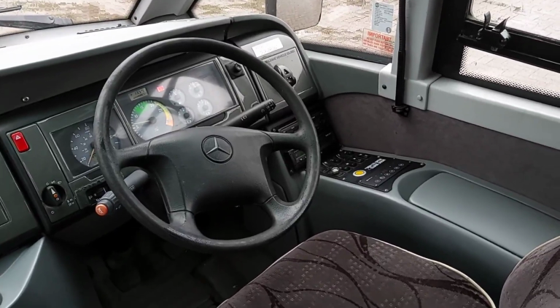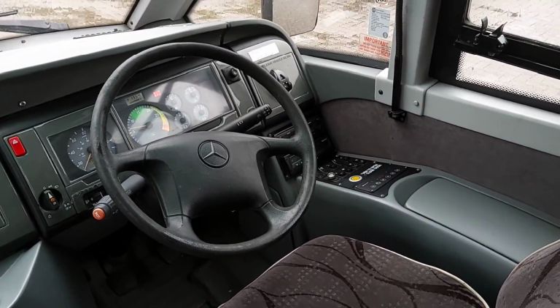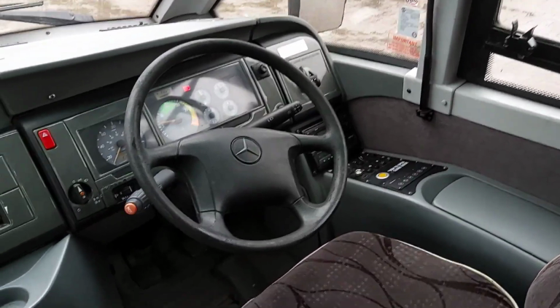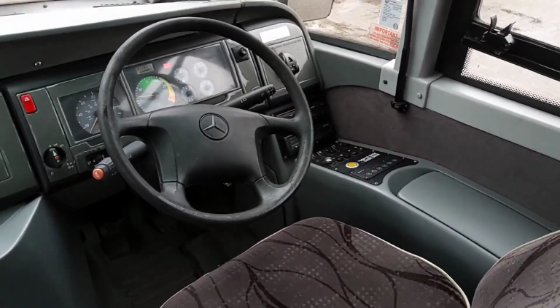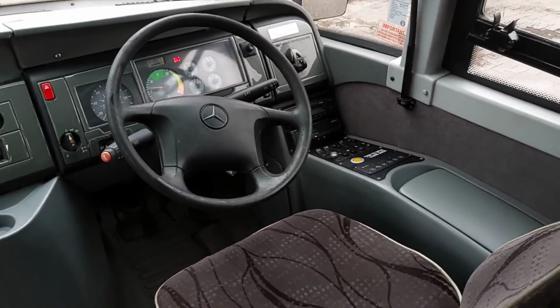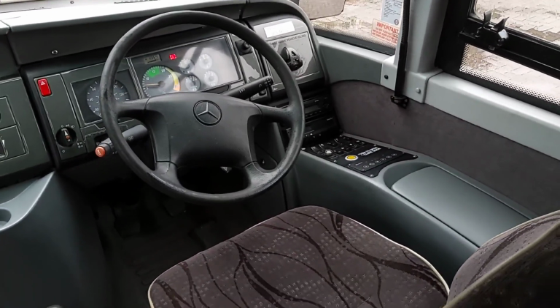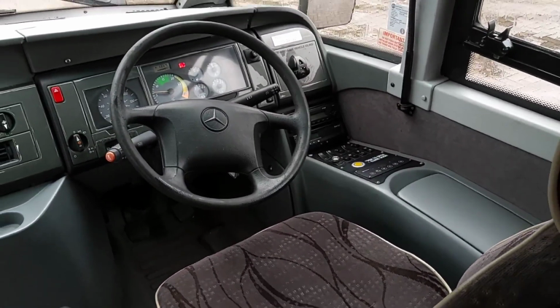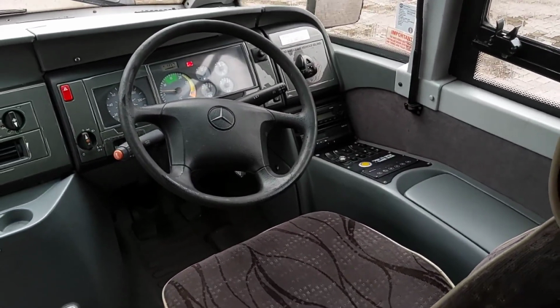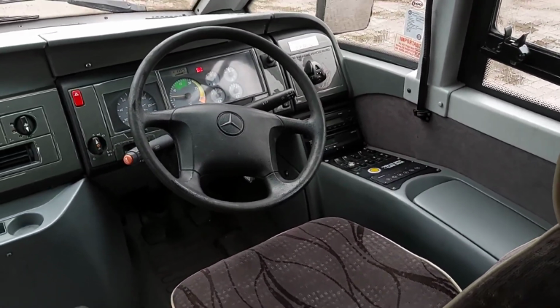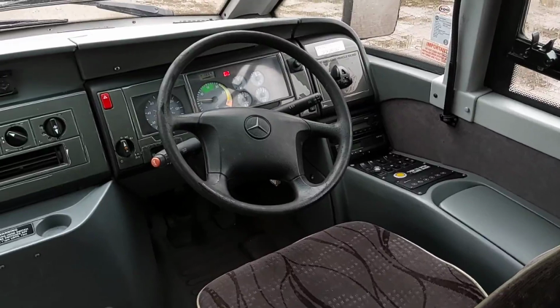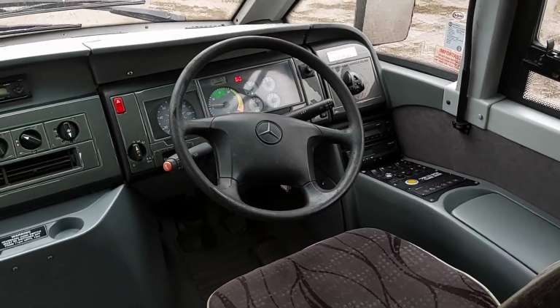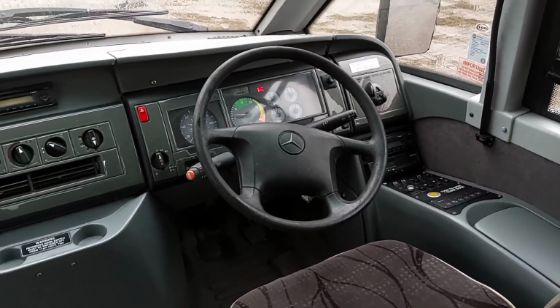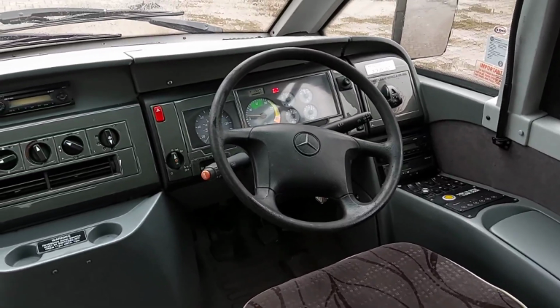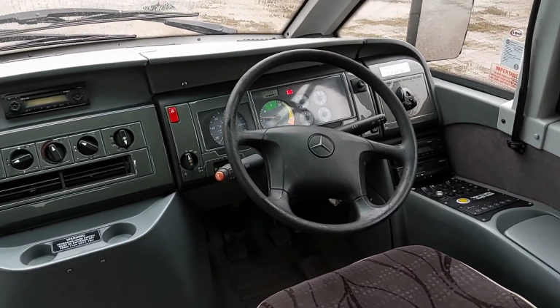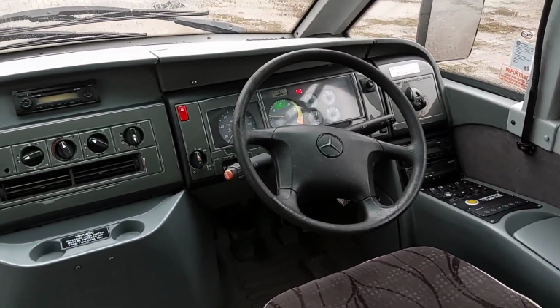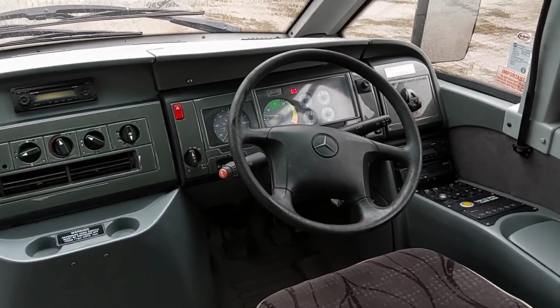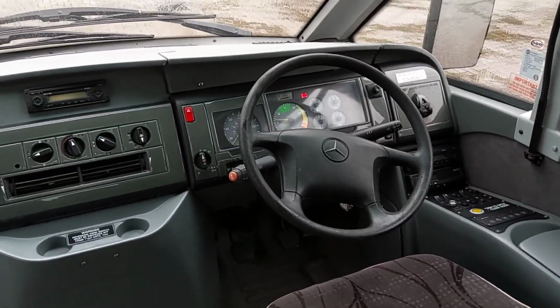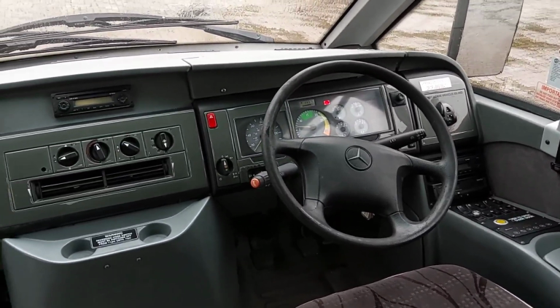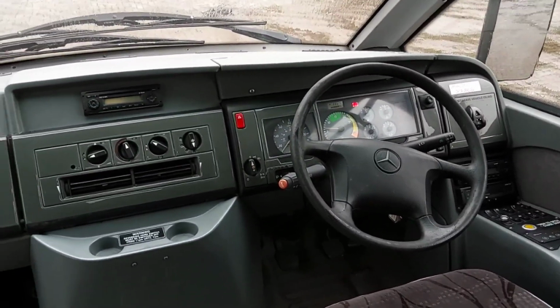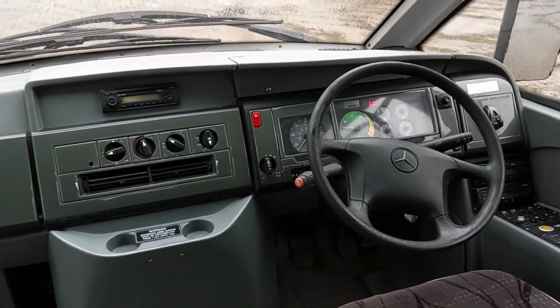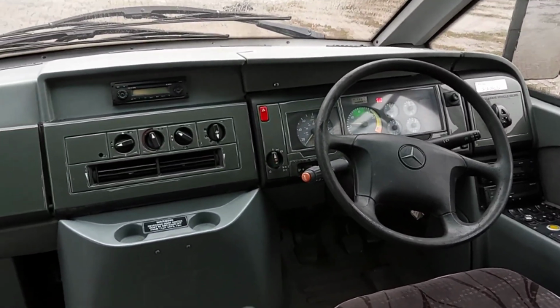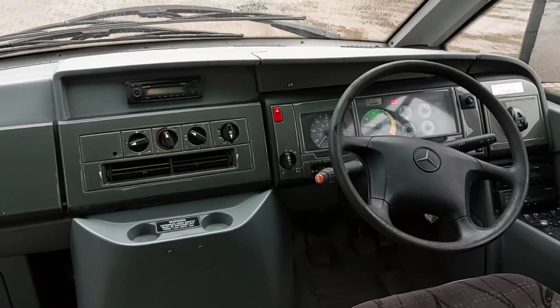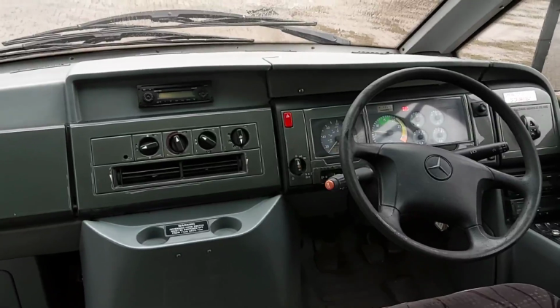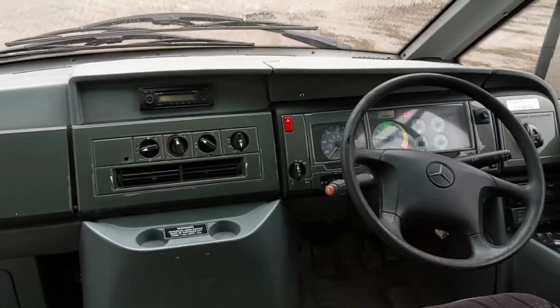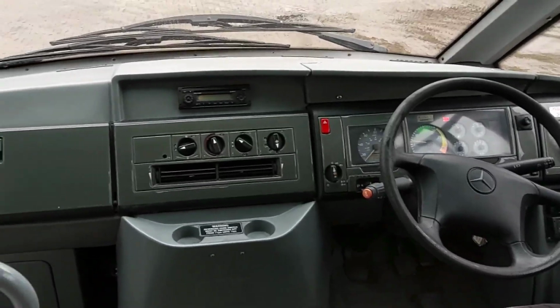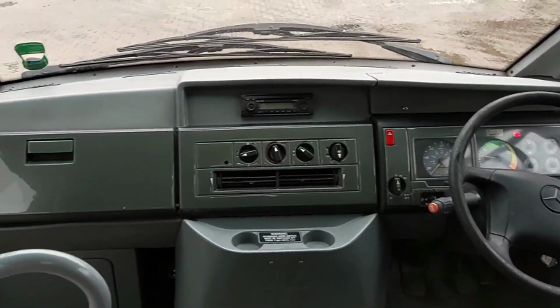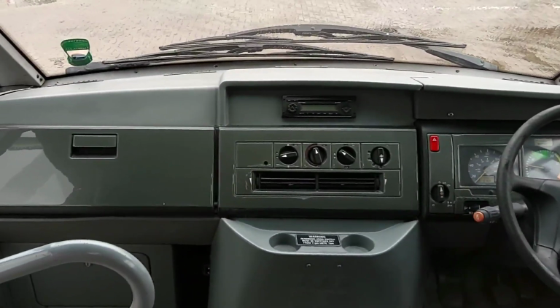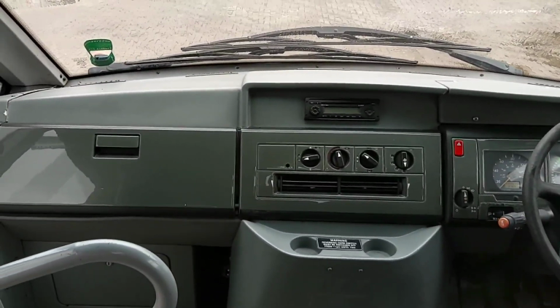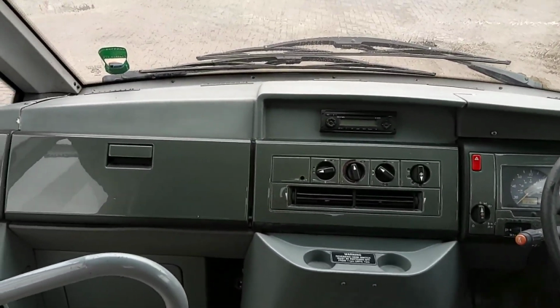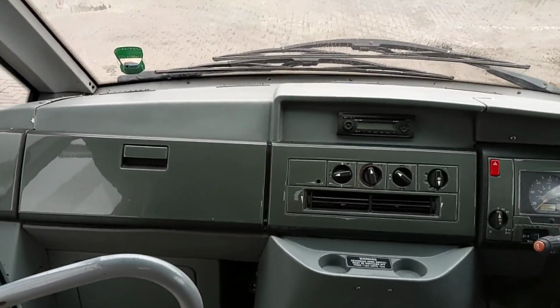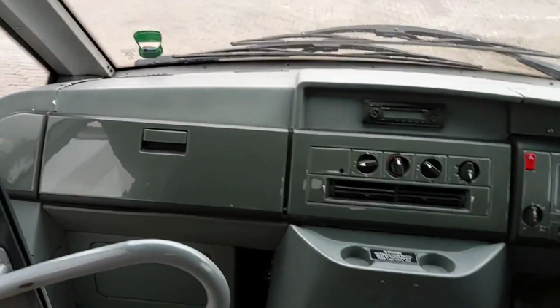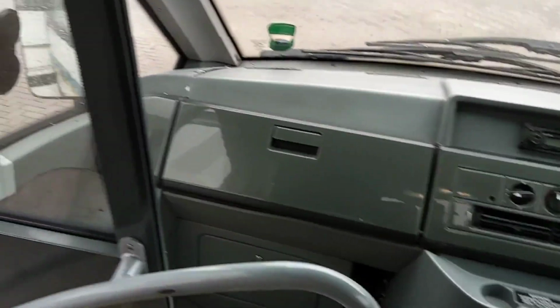Everything's where it should be on the dashboard — just short of half a million kilometres. All the heater switches are in place, as is the handle to the glove box.